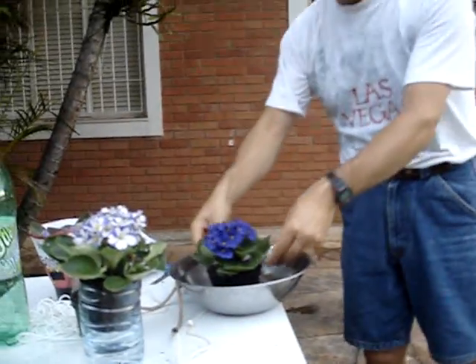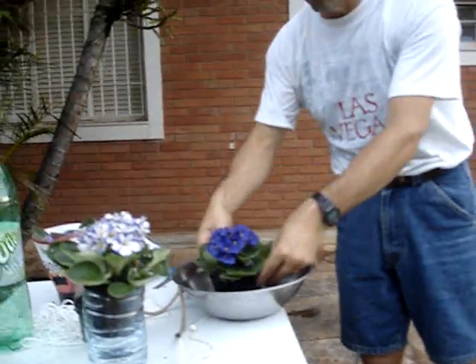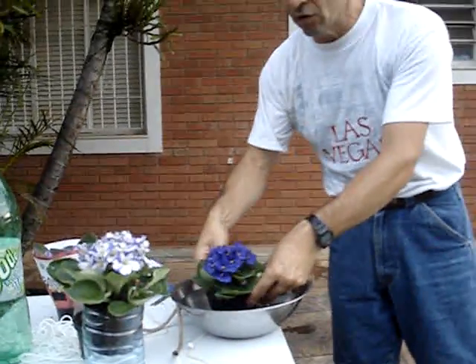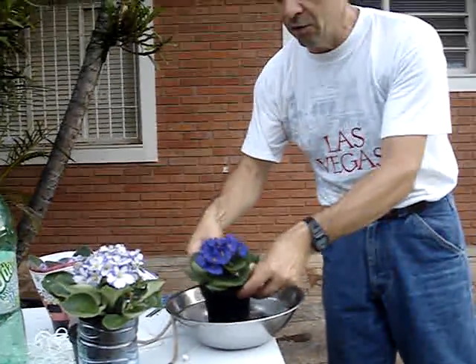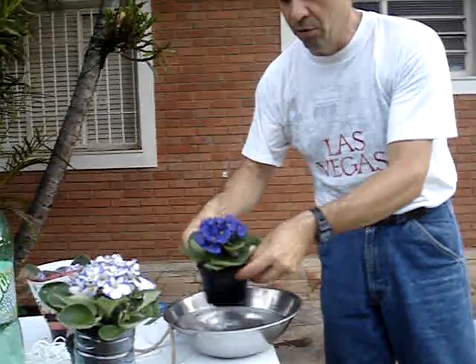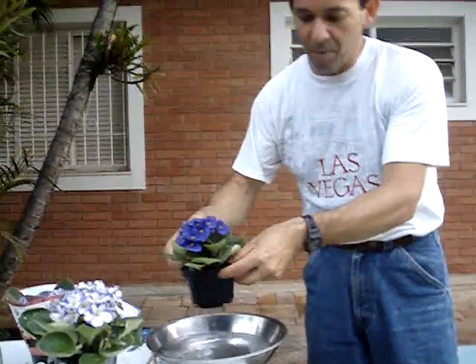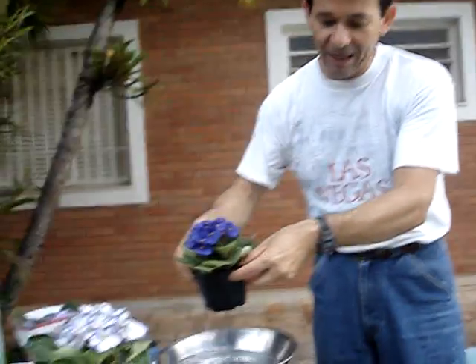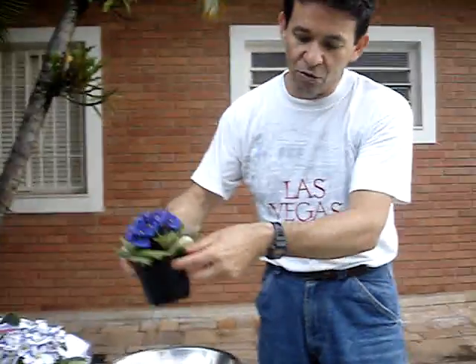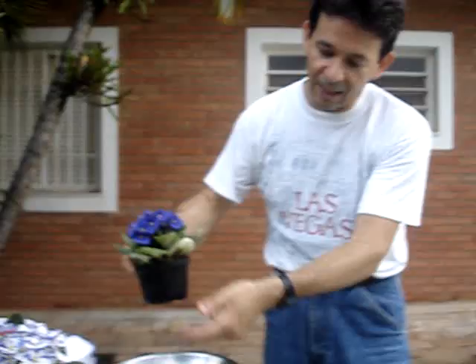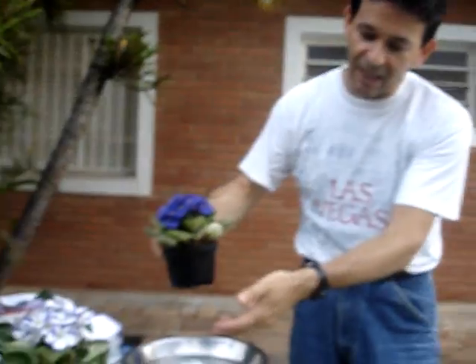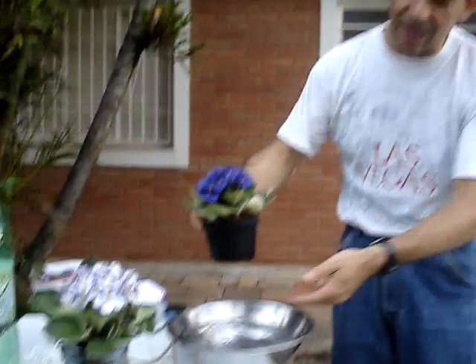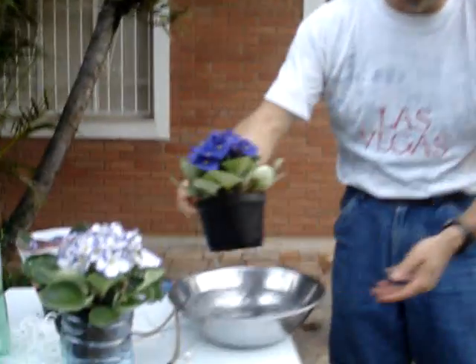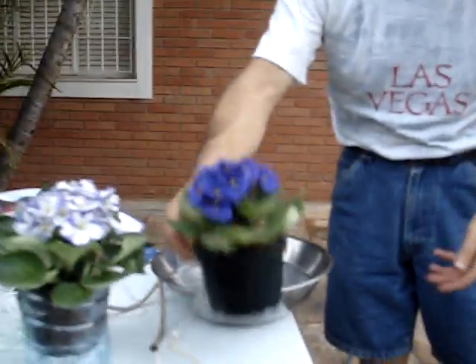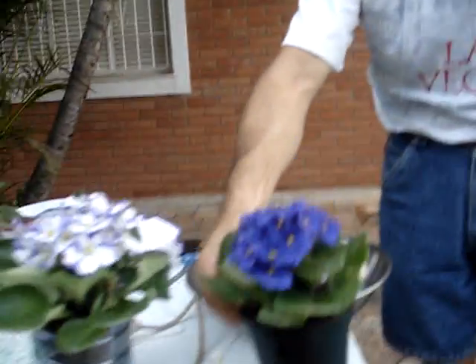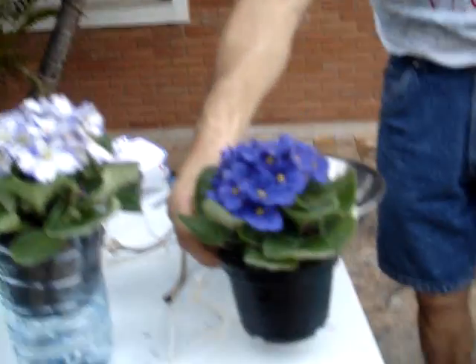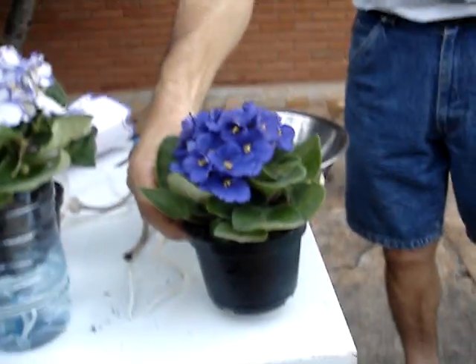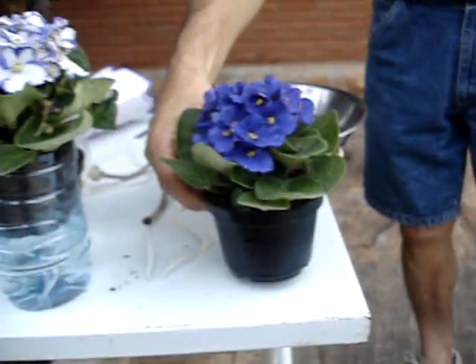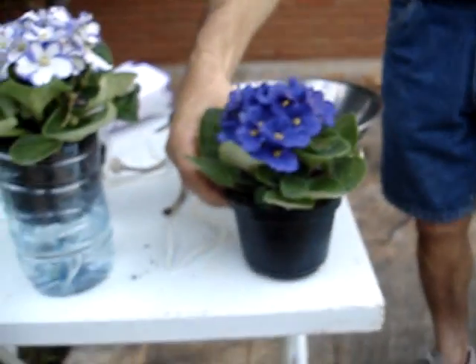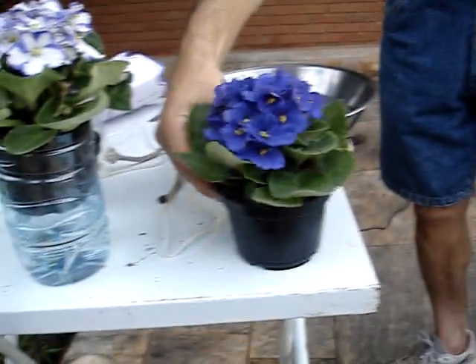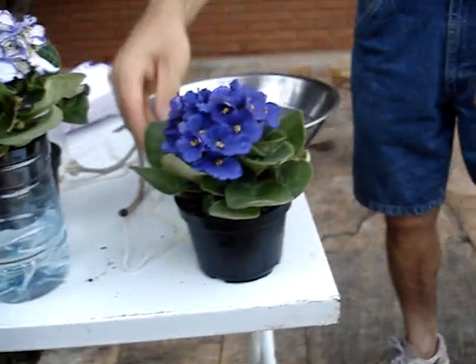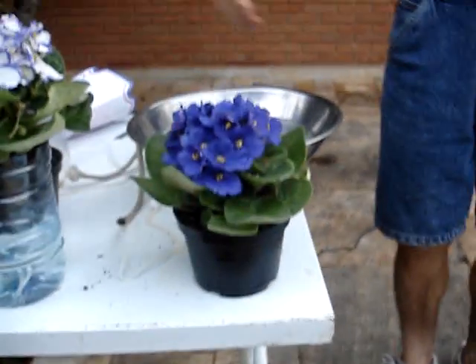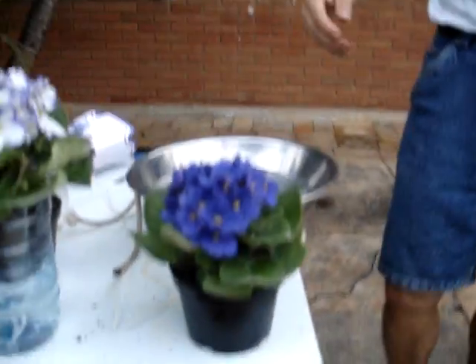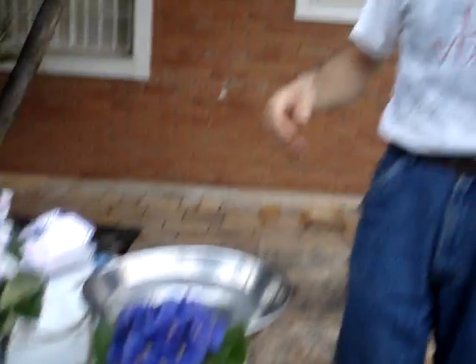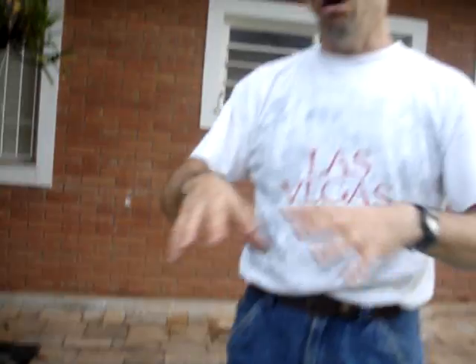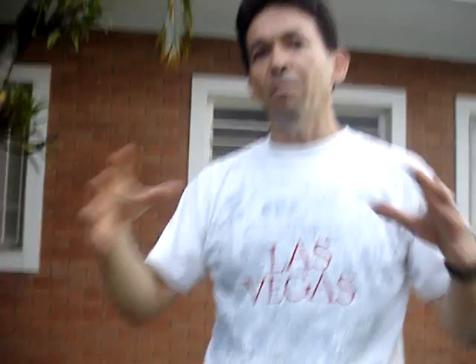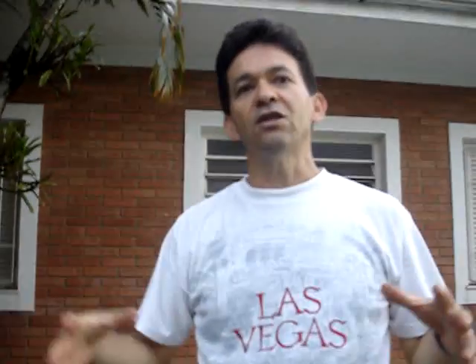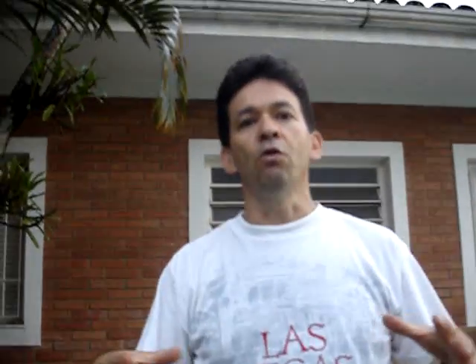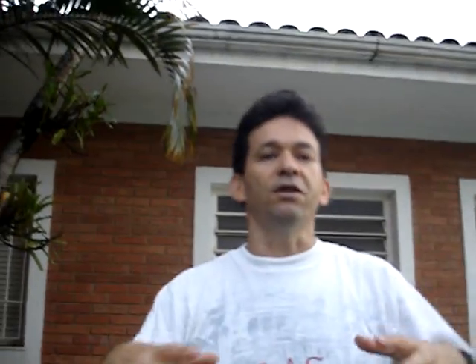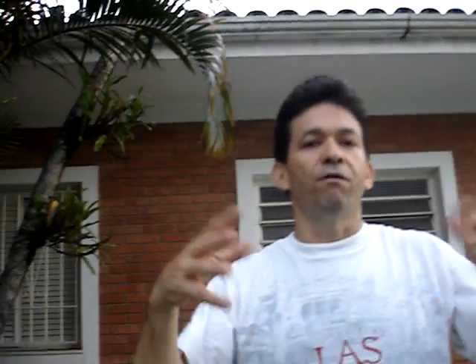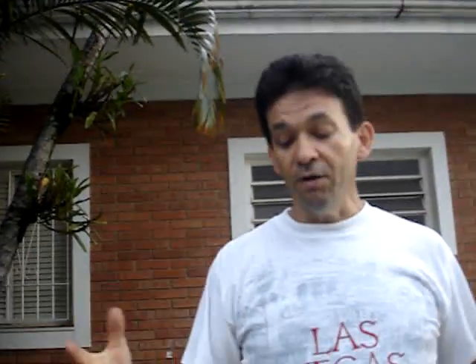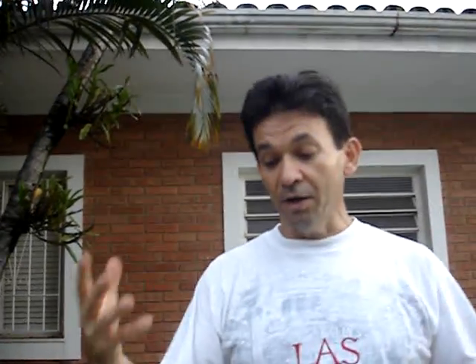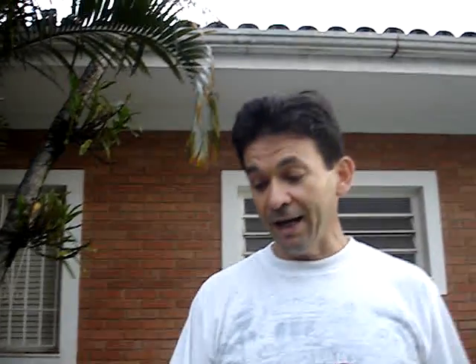Afterwards, I removed the plant, drained the excess, and put it over the platter. In two or three months, all the plants recovered — they were flowering, they were nice.